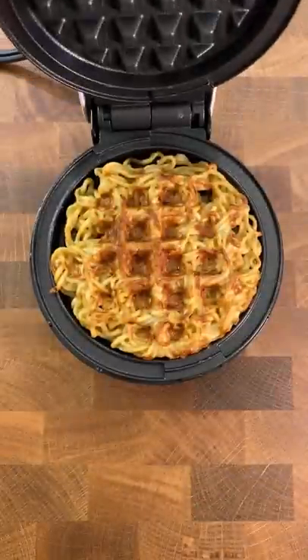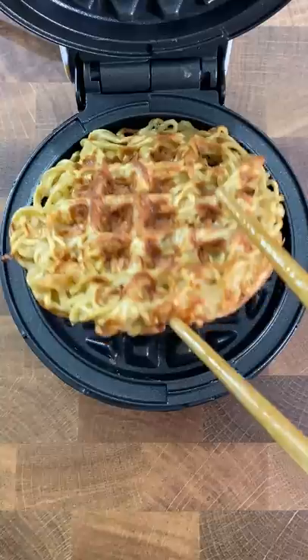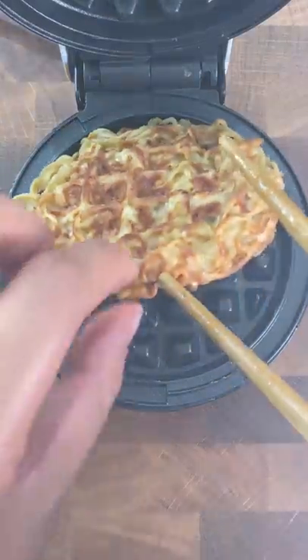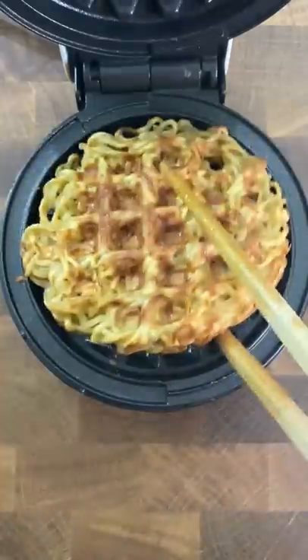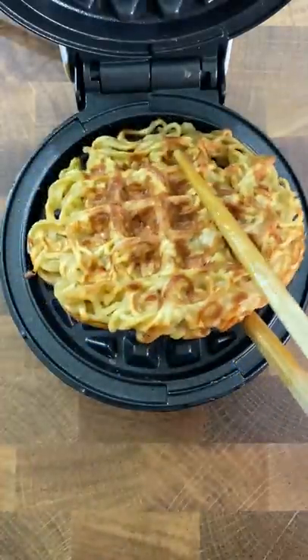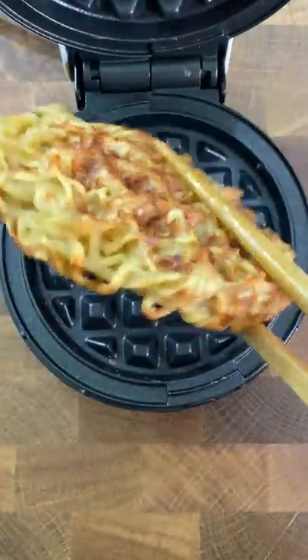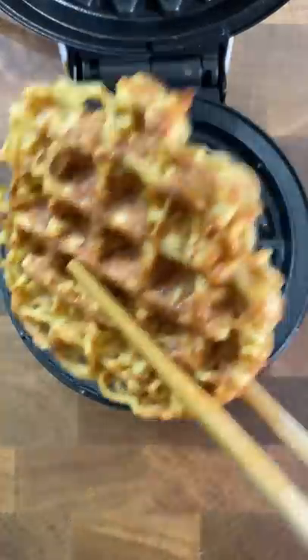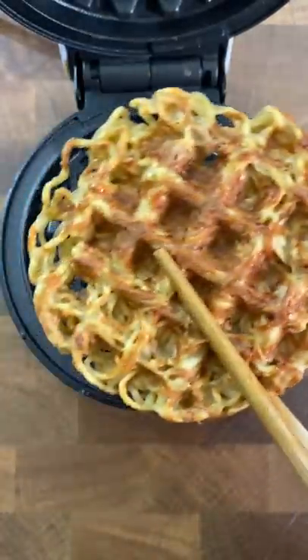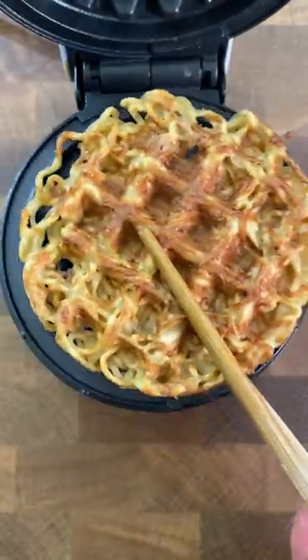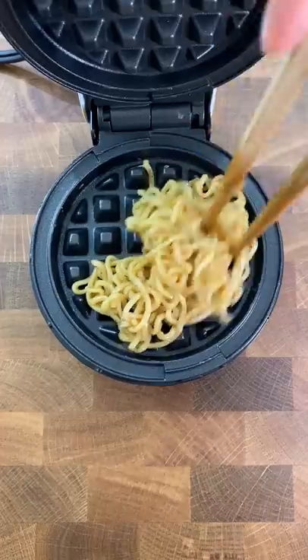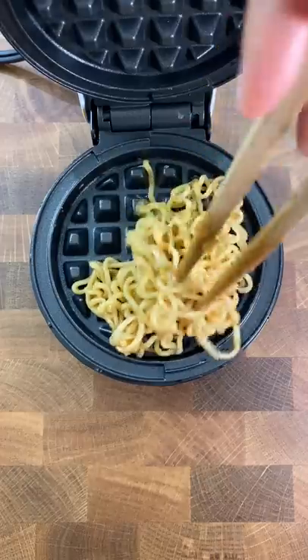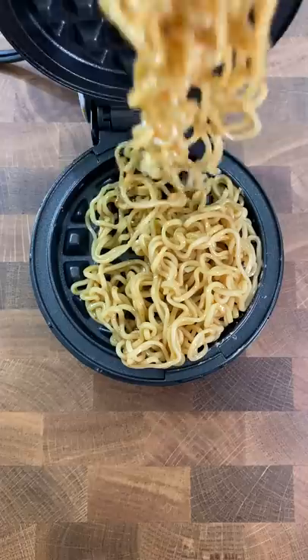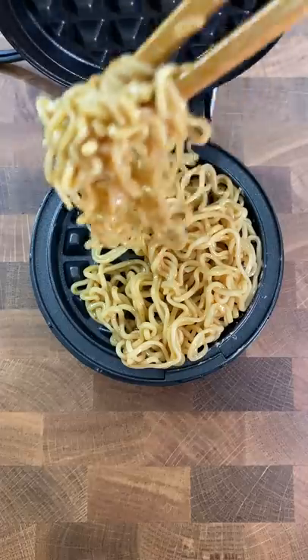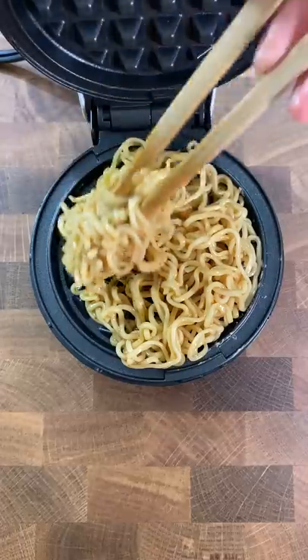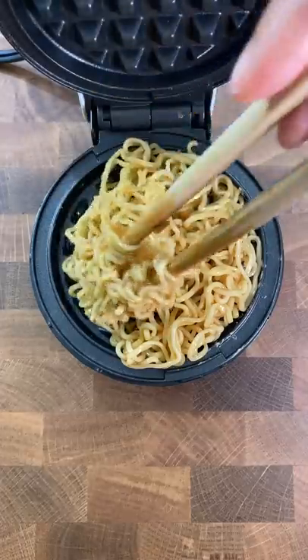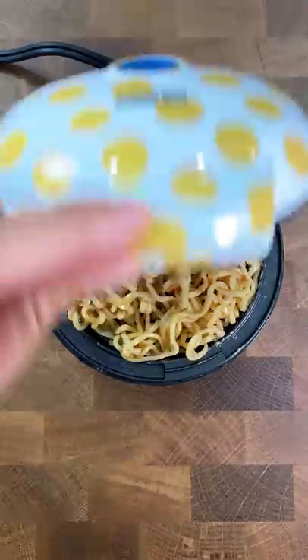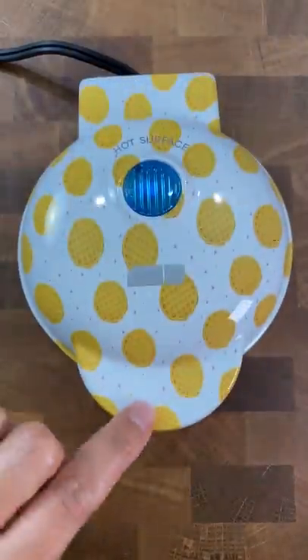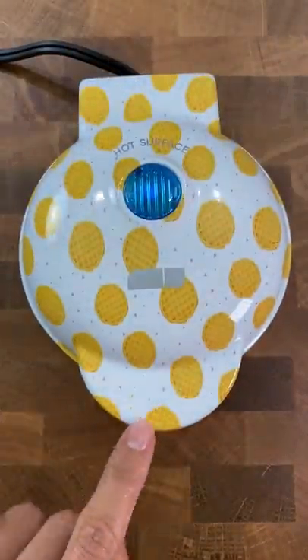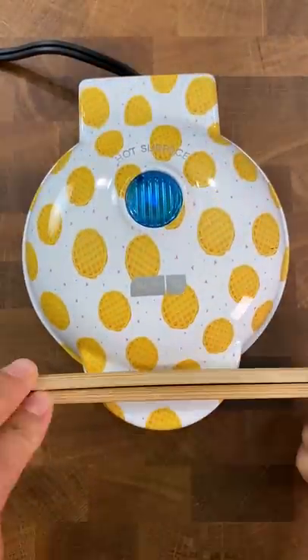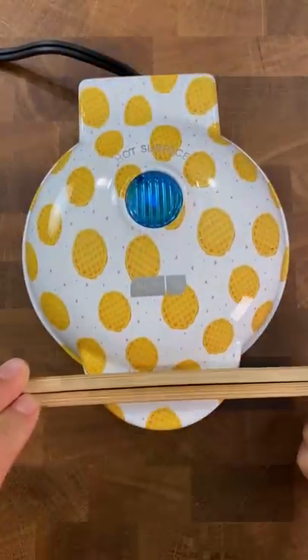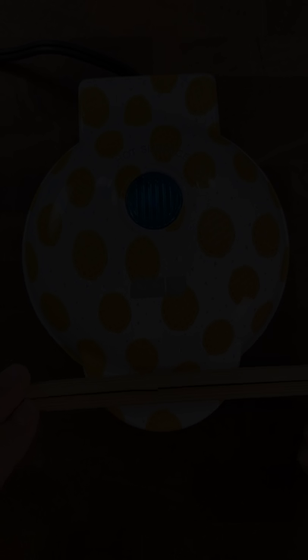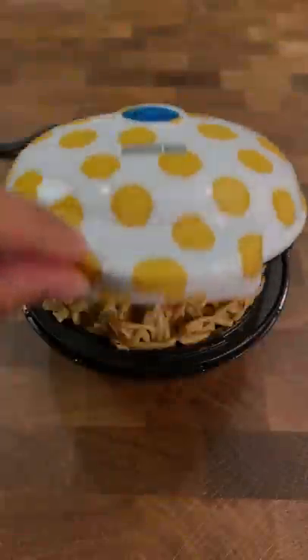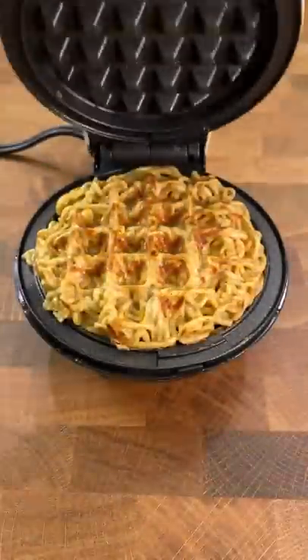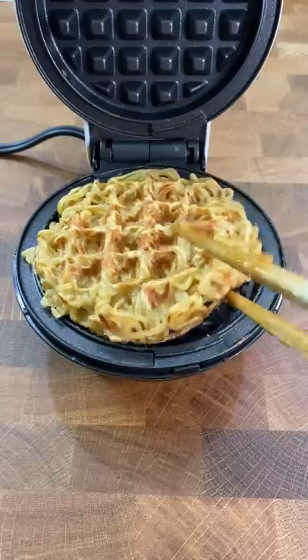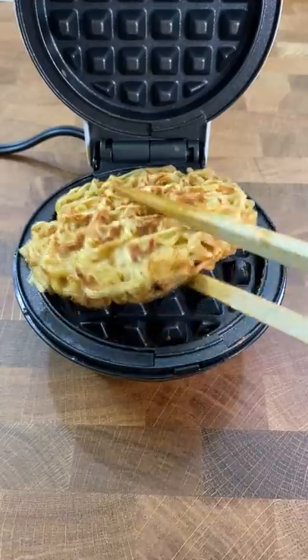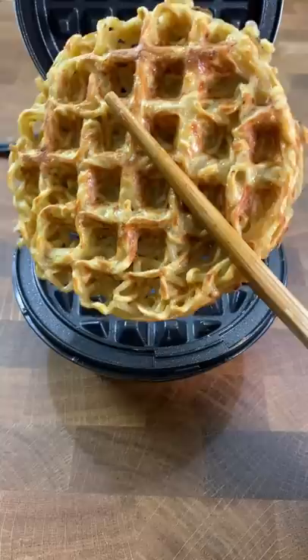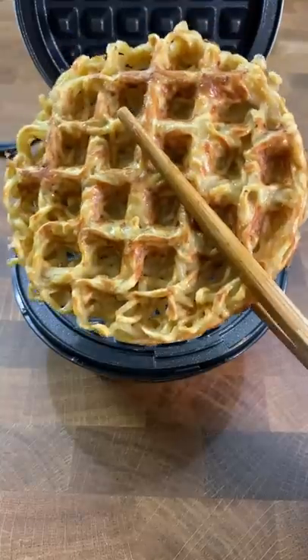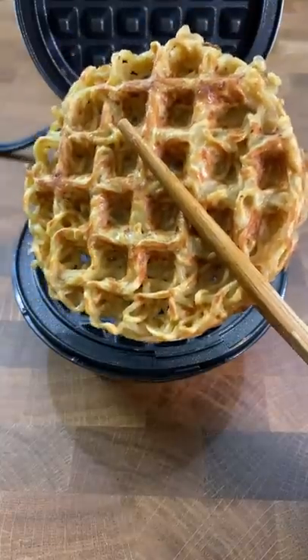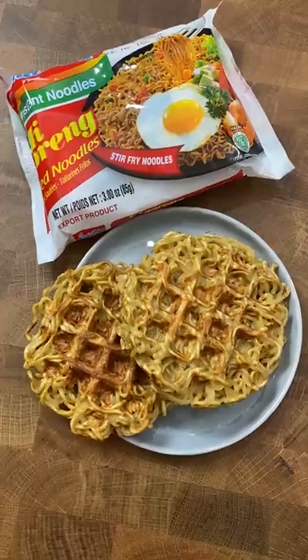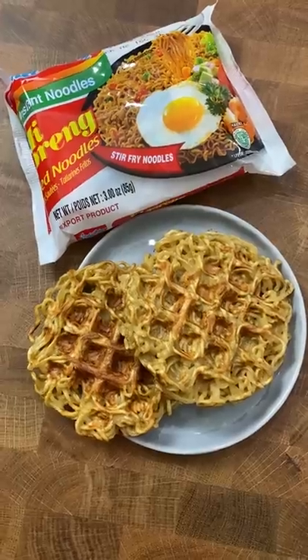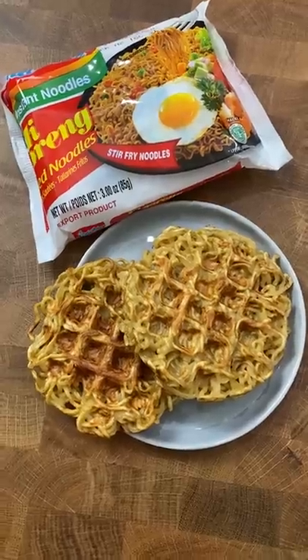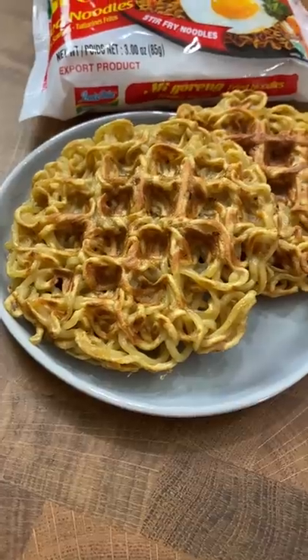For the first waffle, I put it in there for about five minutes, or maybe a bit longer. I wanted it to crisp up as much as it could. For the second waffle, I only put it in there for like two minutes, just long enough for the egg to fully cook. I wanted to see which one would have better texture.